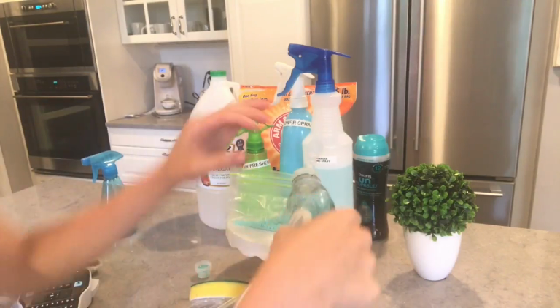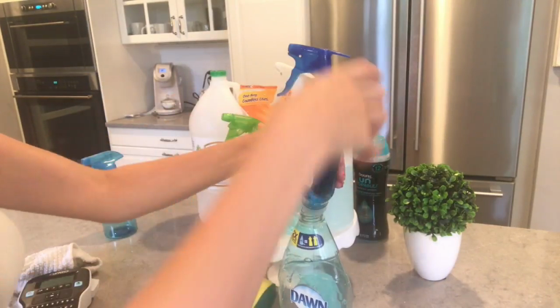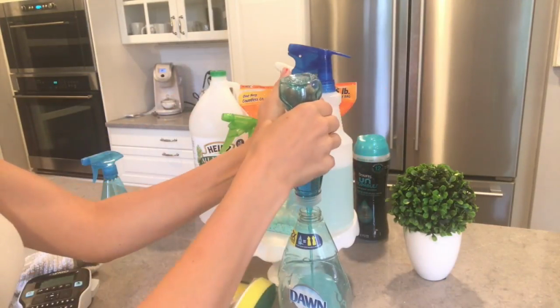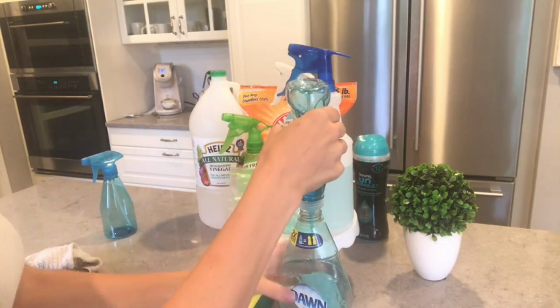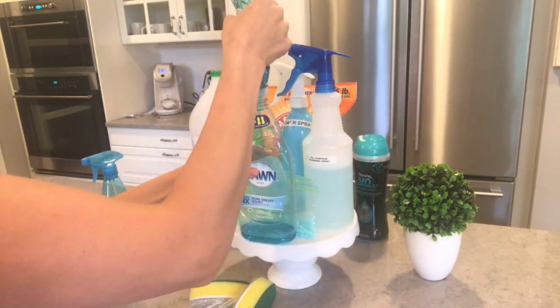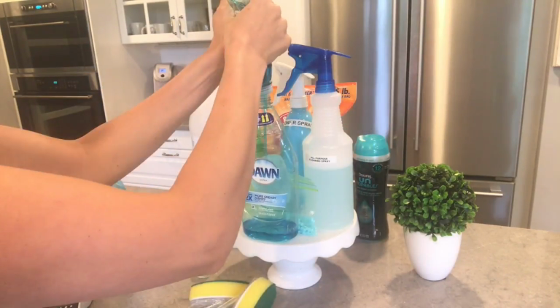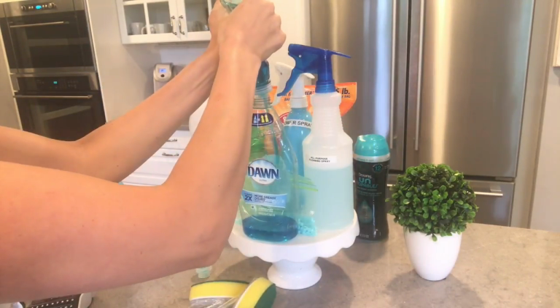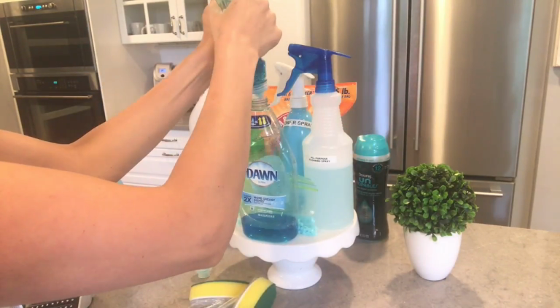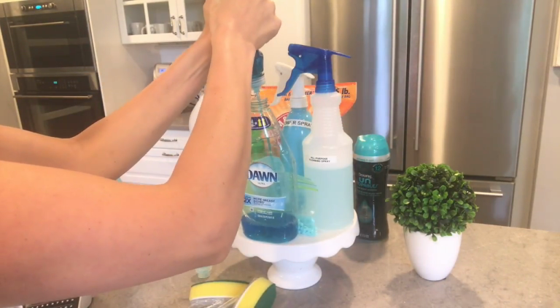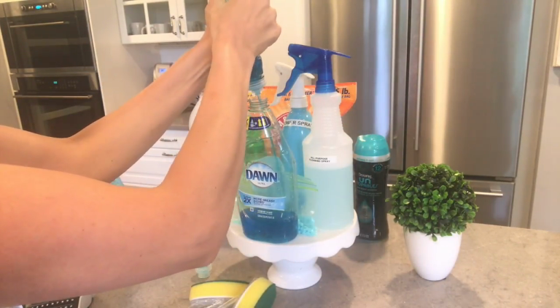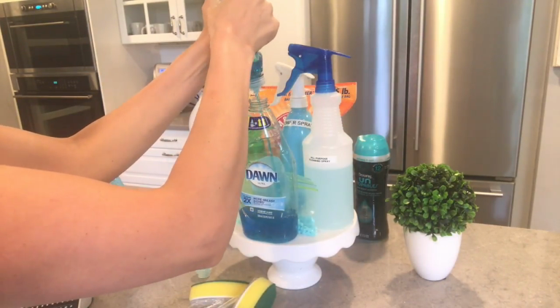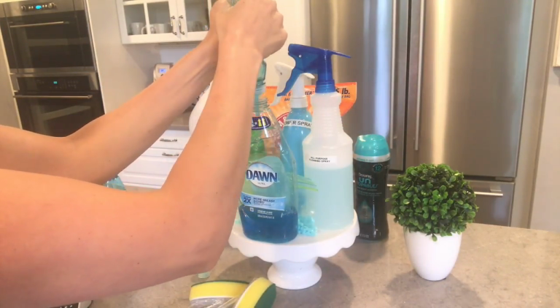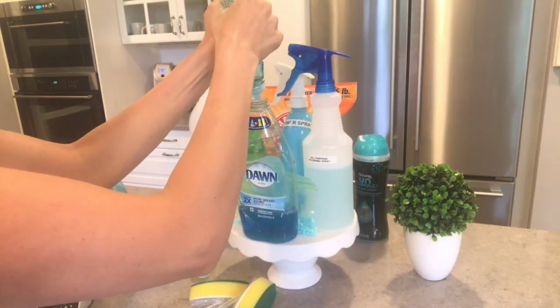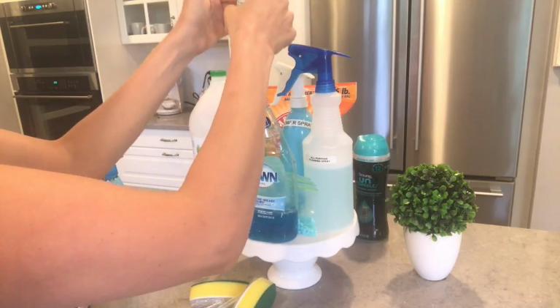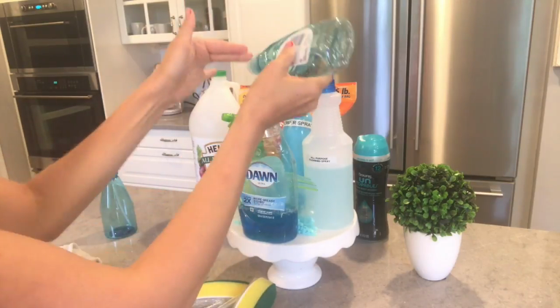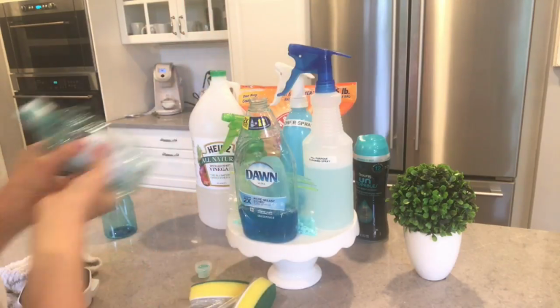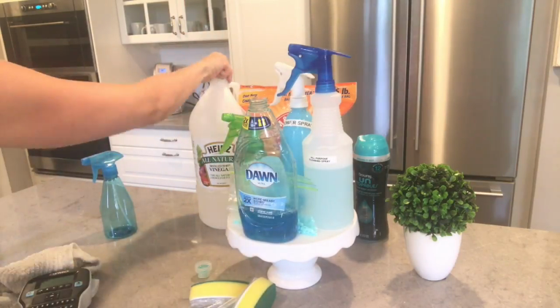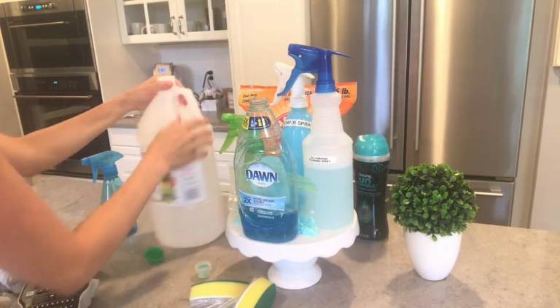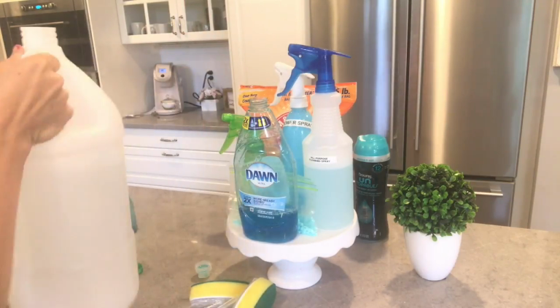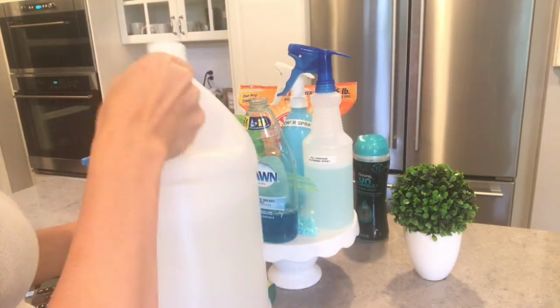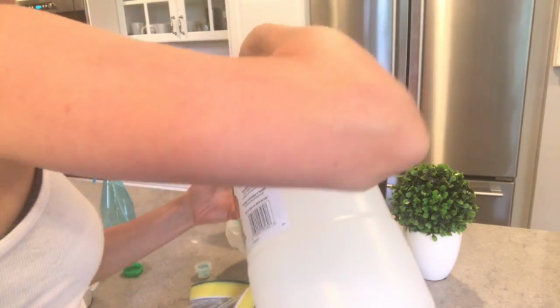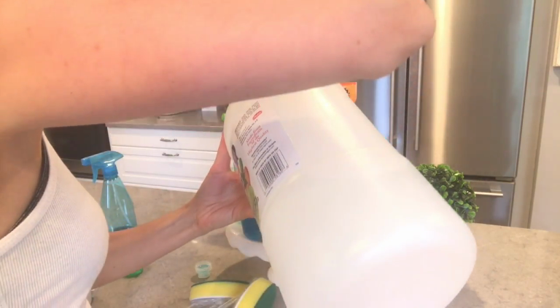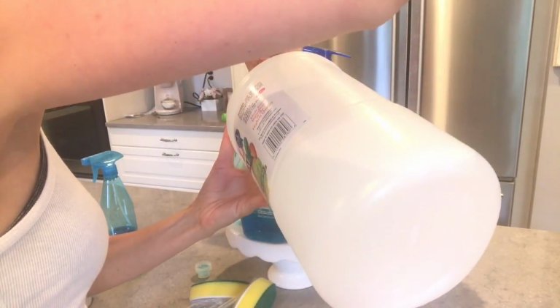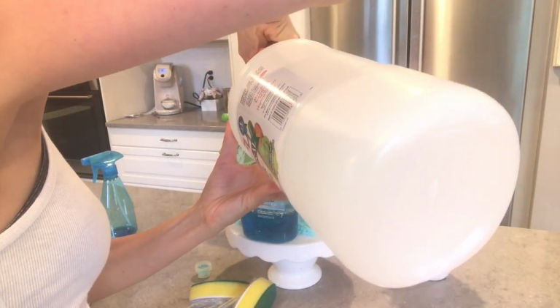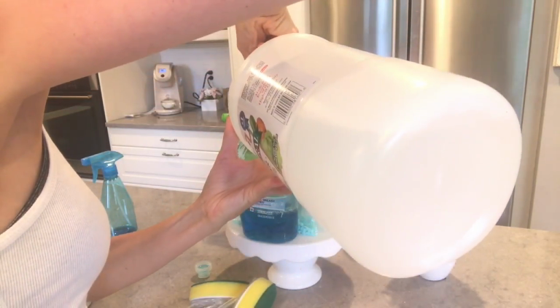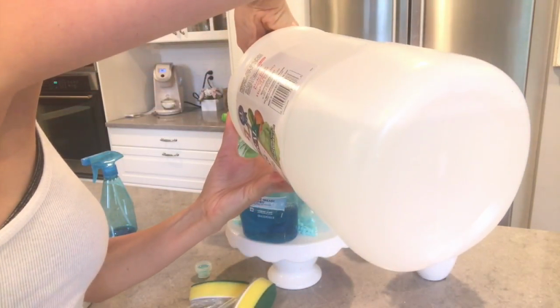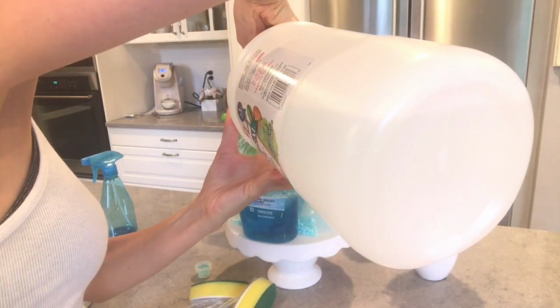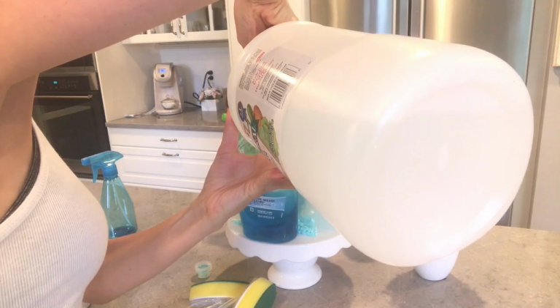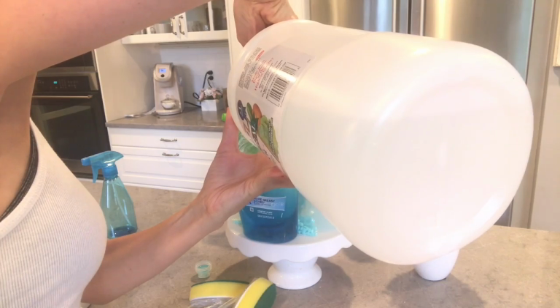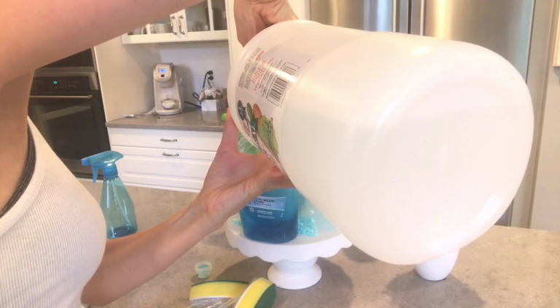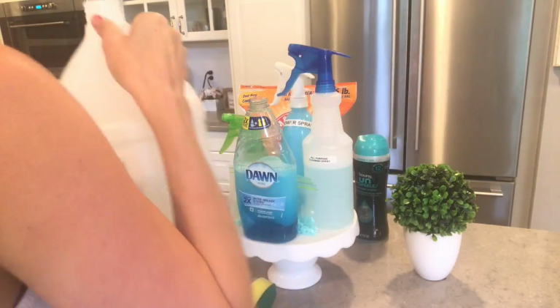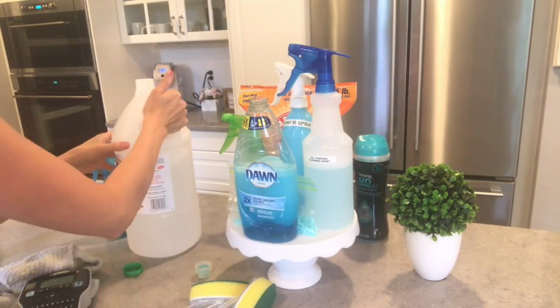Now I'm making a more concentrated version of this — equal parts blue Dawn and vinegar. I'm putting it into this bottle because I don't have a funnel to get it into these little scrubbers.